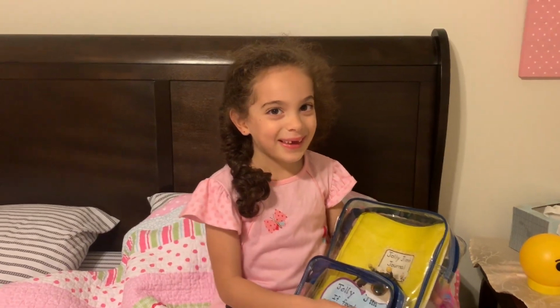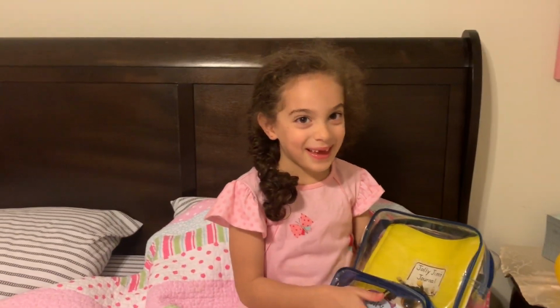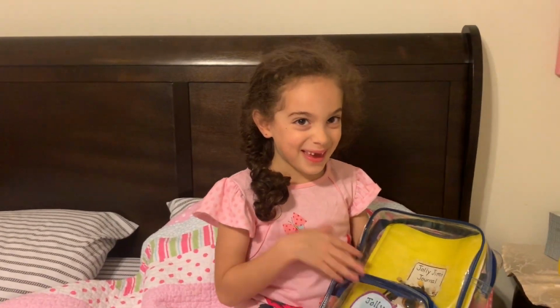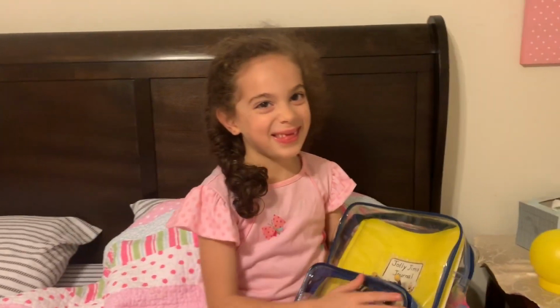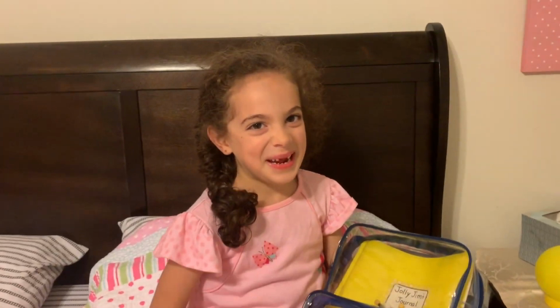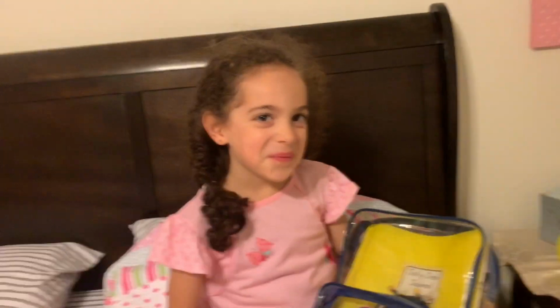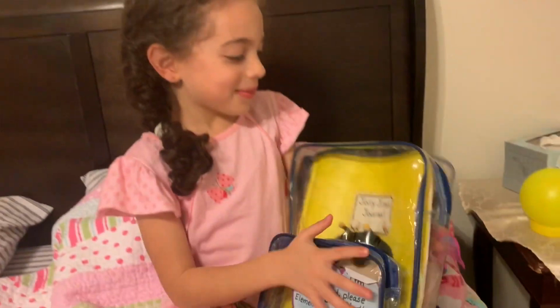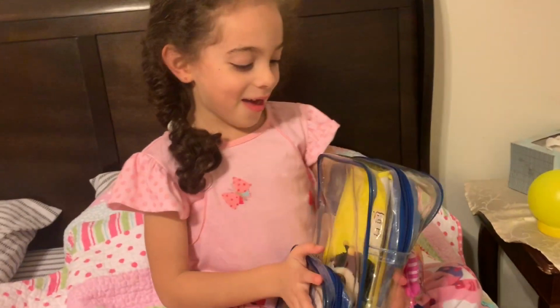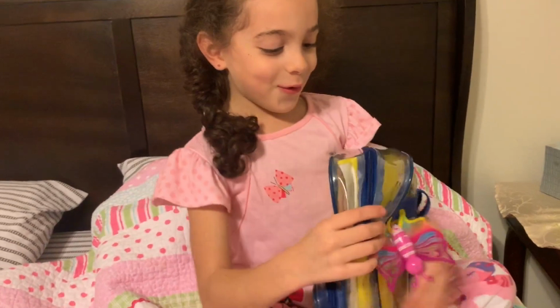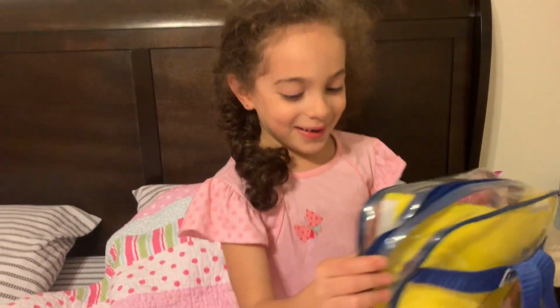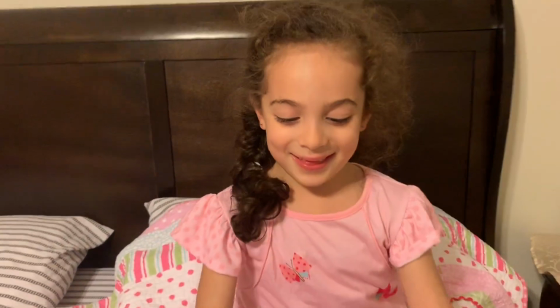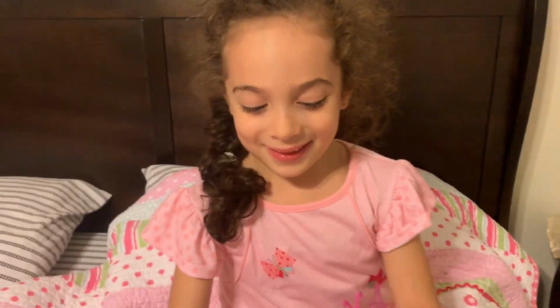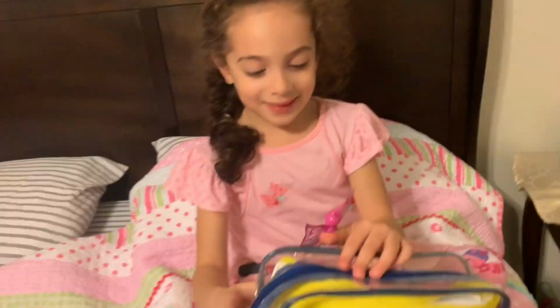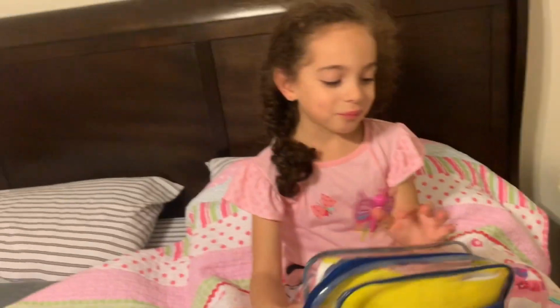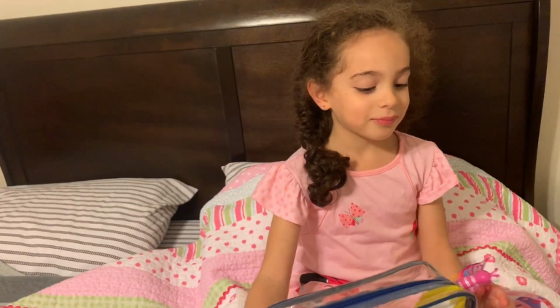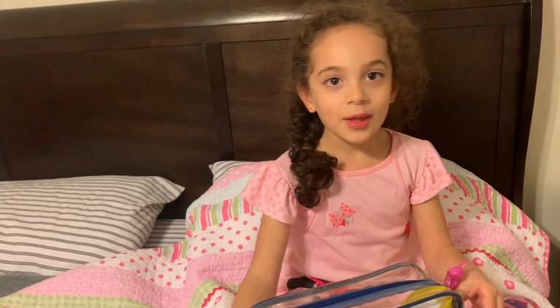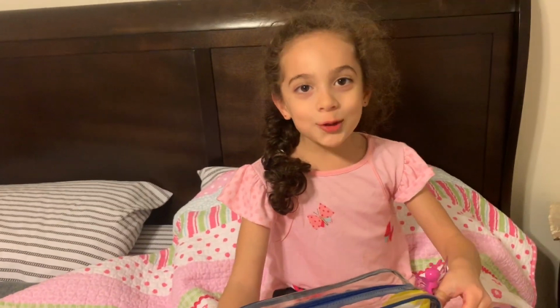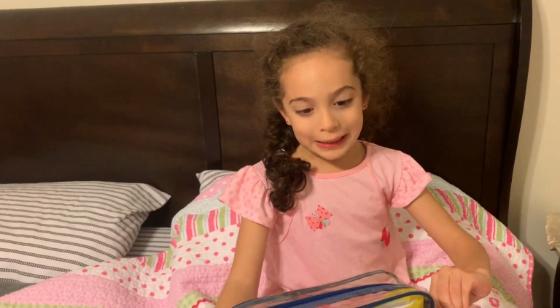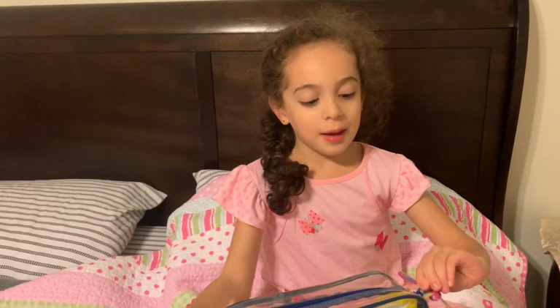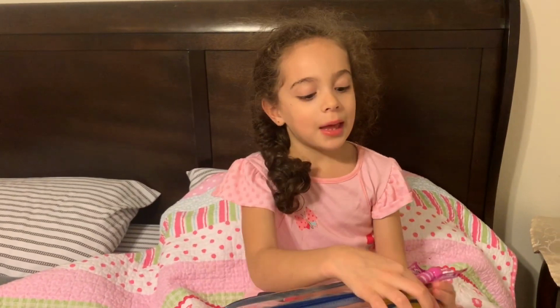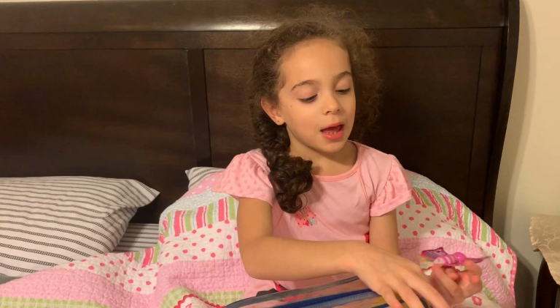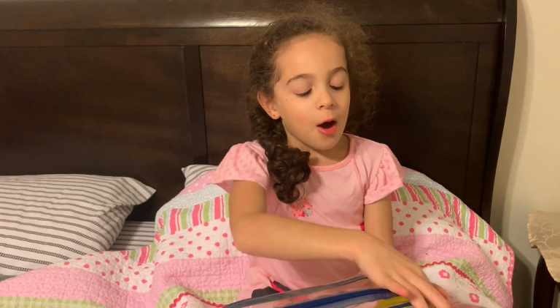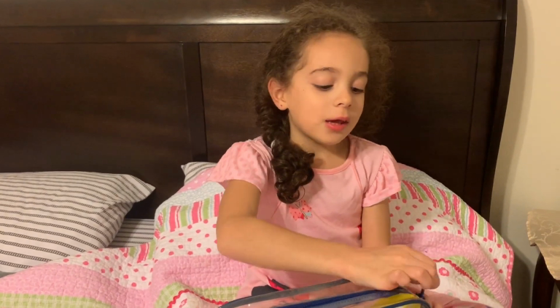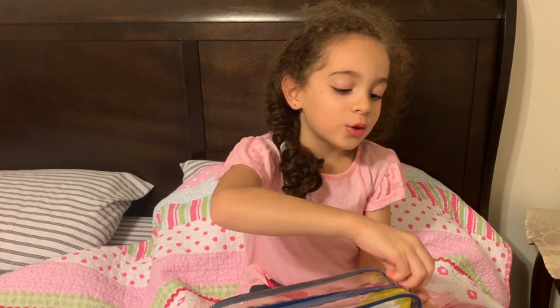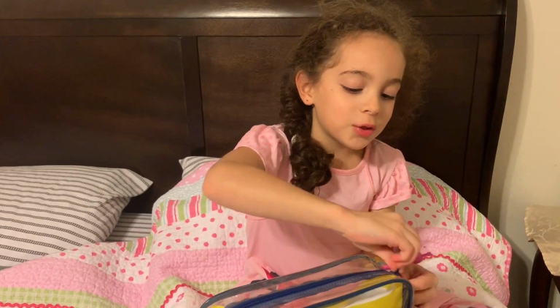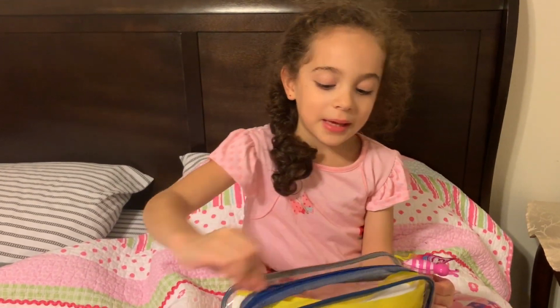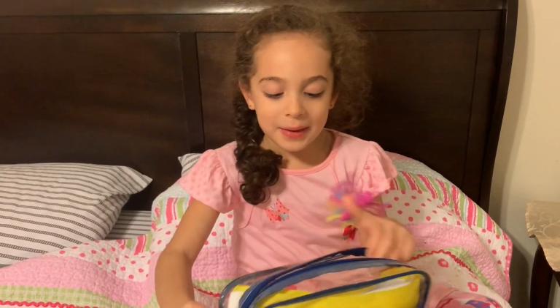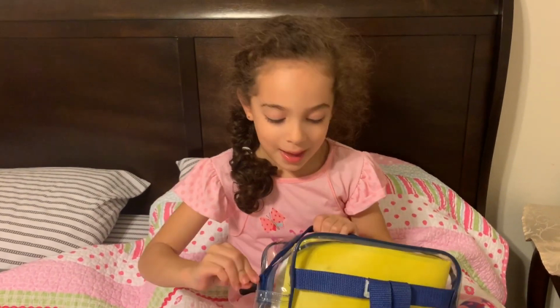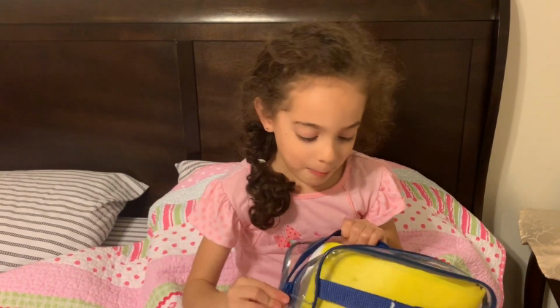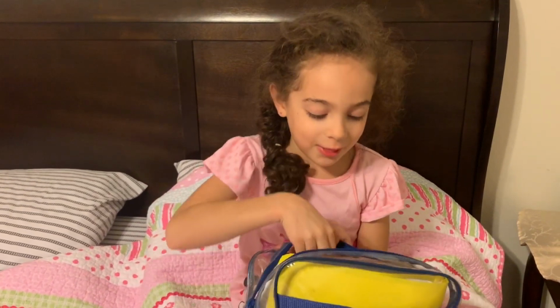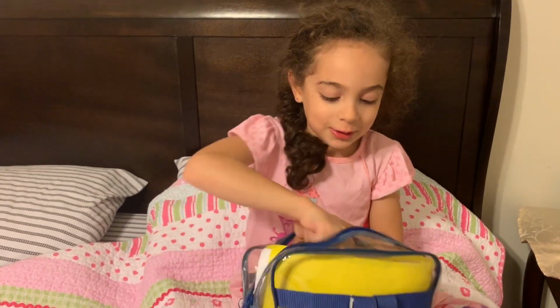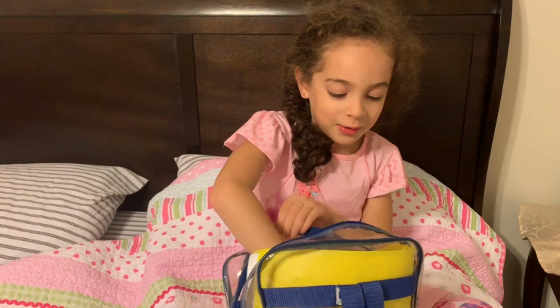At school? Wow! Can I see him? Of course! So who's Jolly Jim? Jolly Jim is a bee, but he looks so cute.